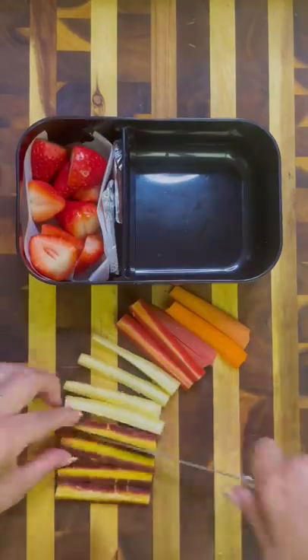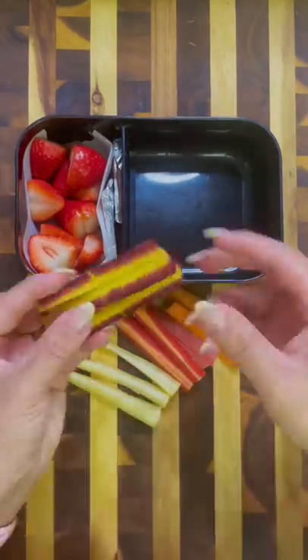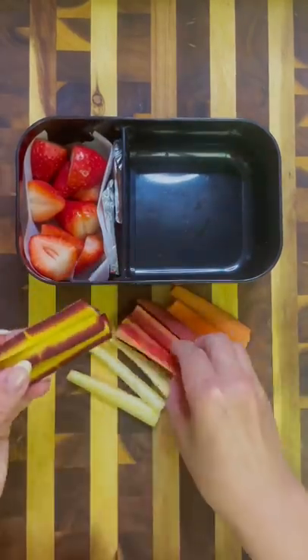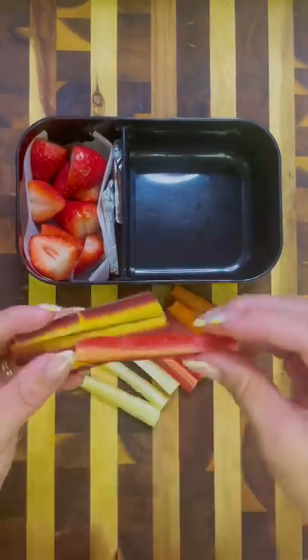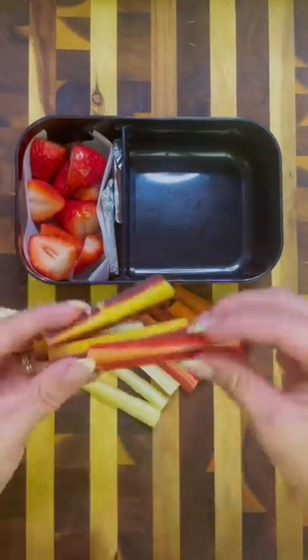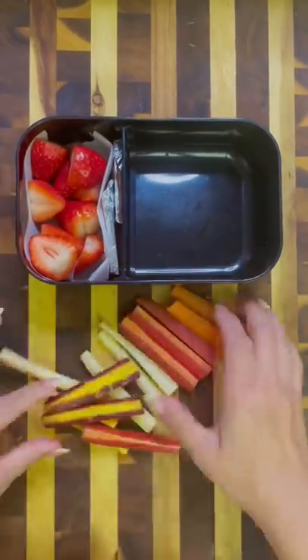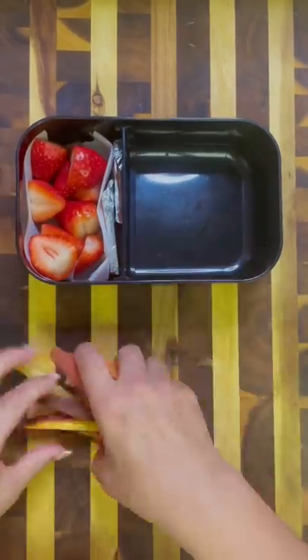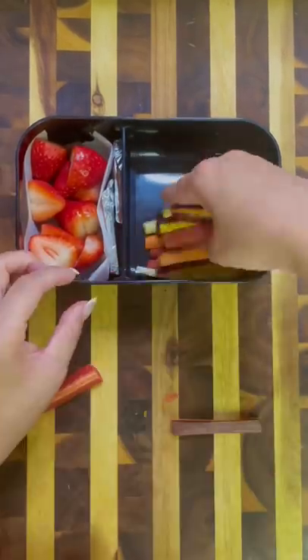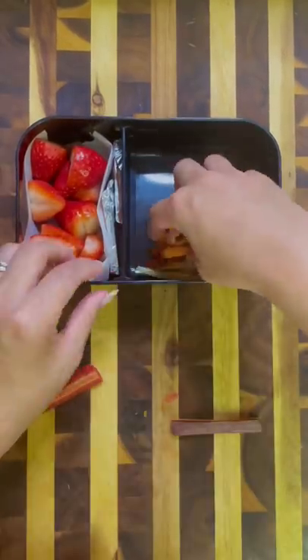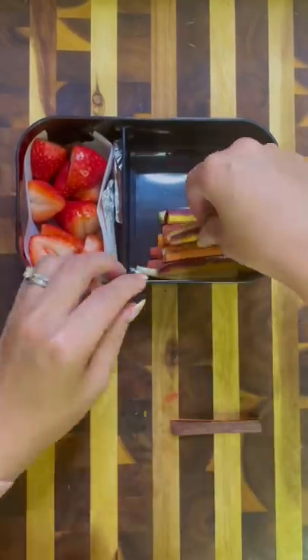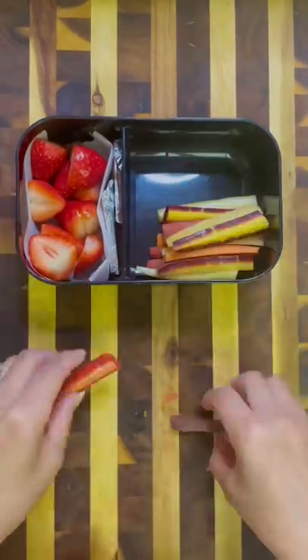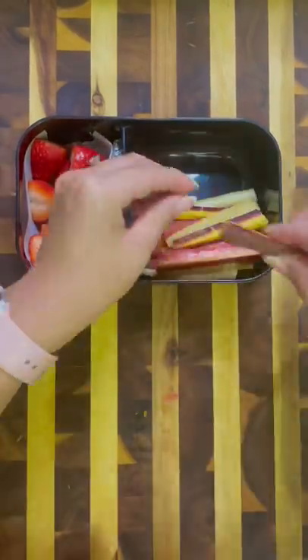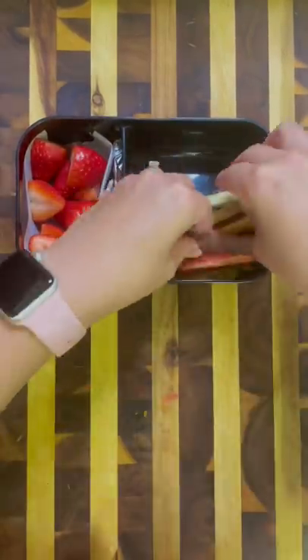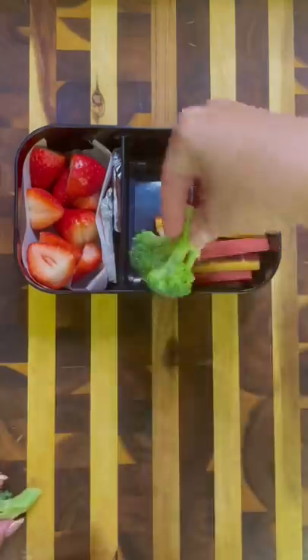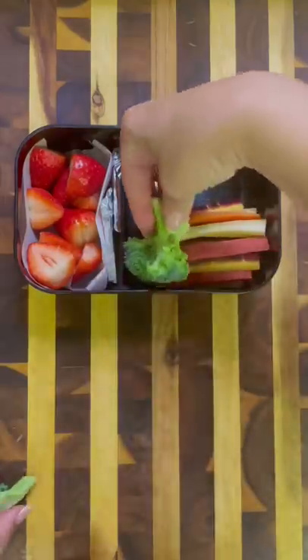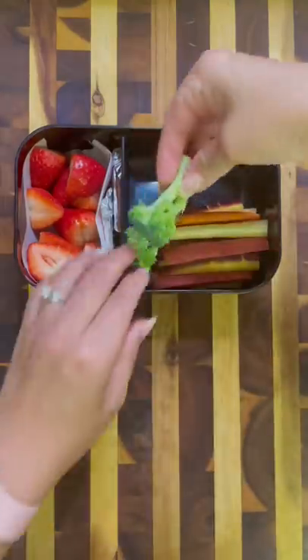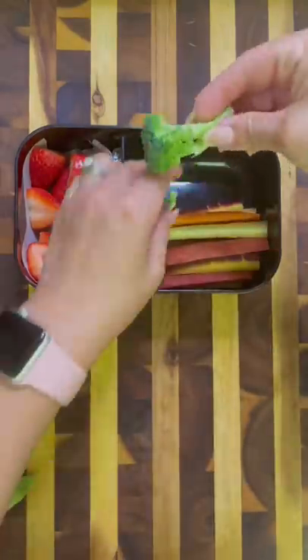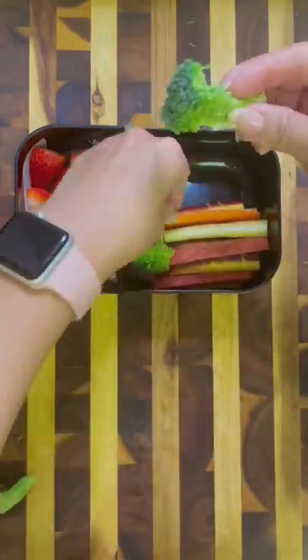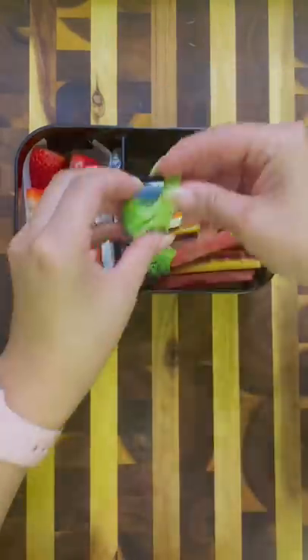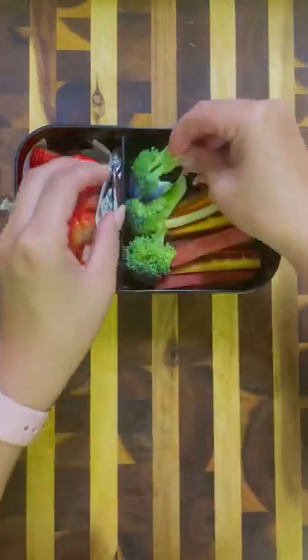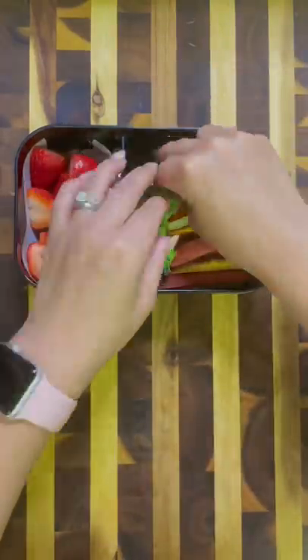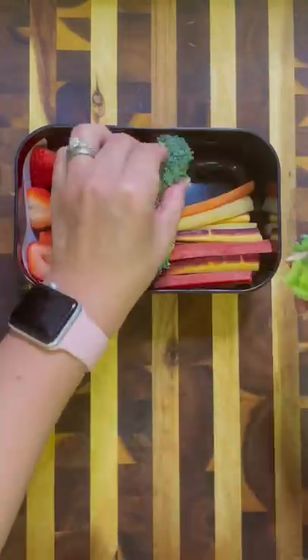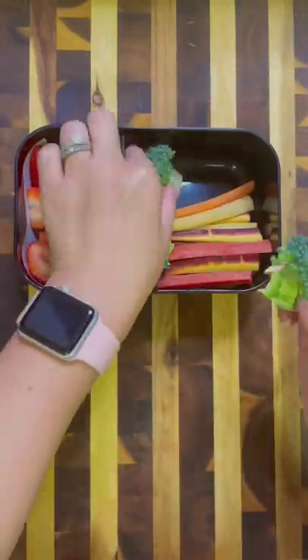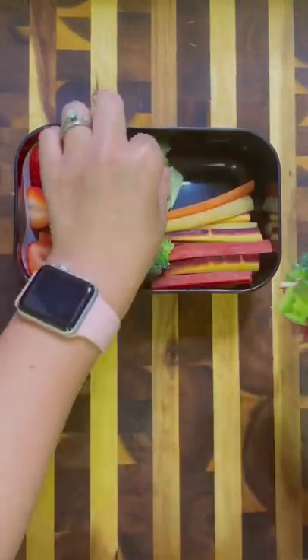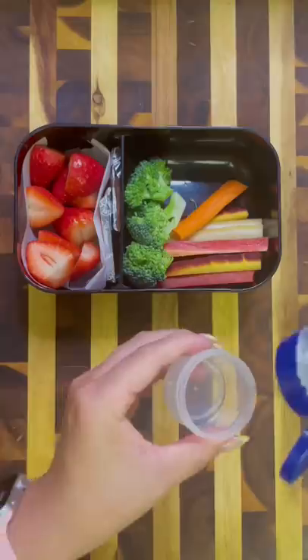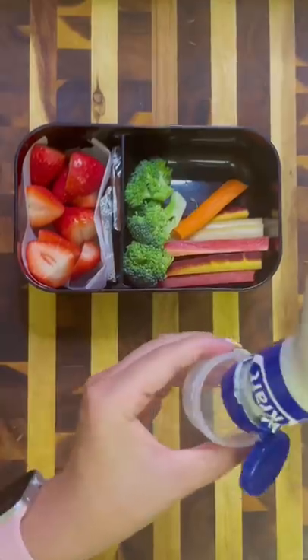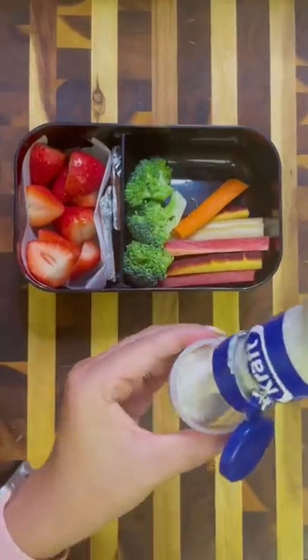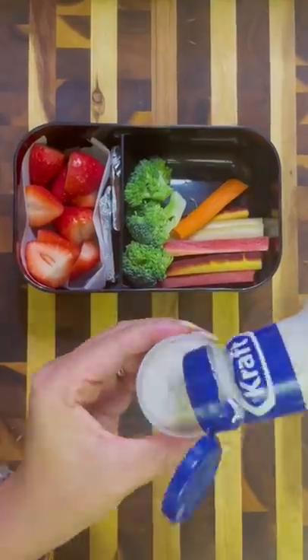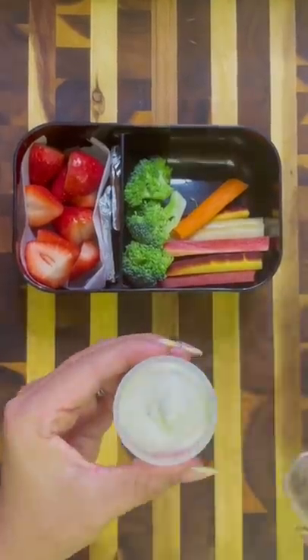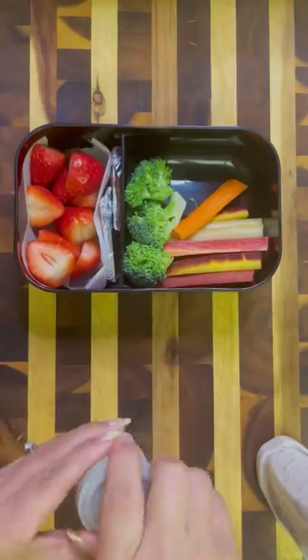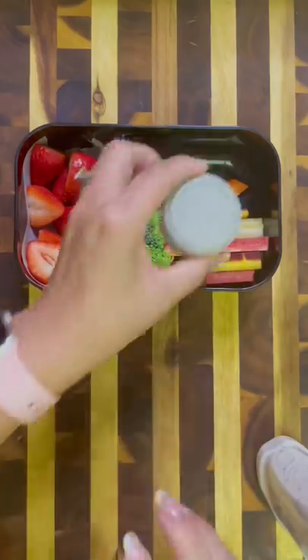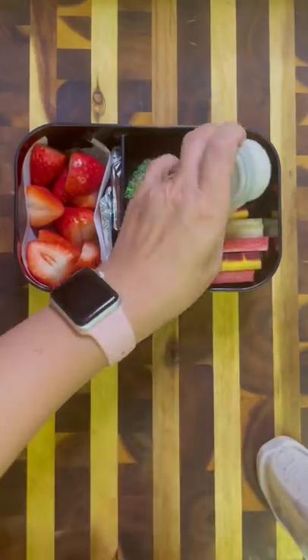Then I cut up some sliced carrots, and these ones were super pretty and colorful. Then I placed in some broccoli along with some ranch for dipping. Yes, some people do eat raw broccoli.